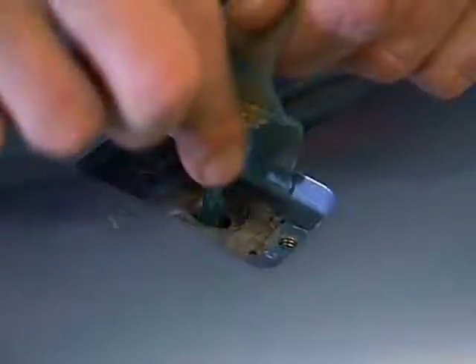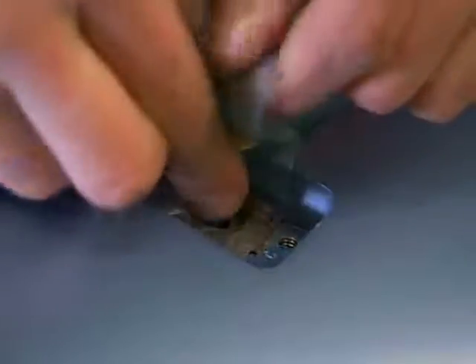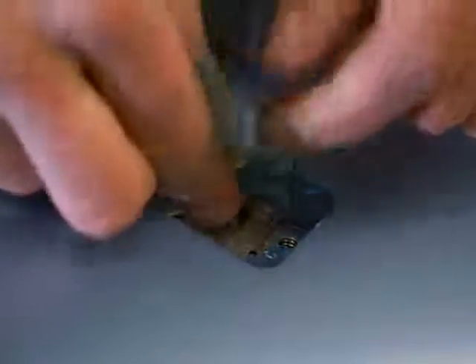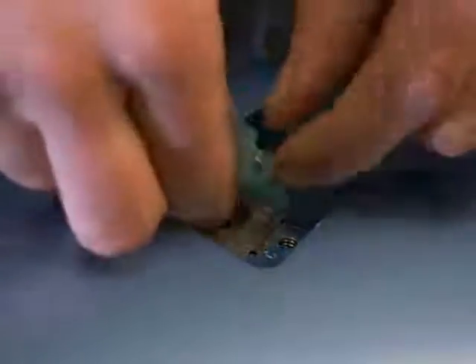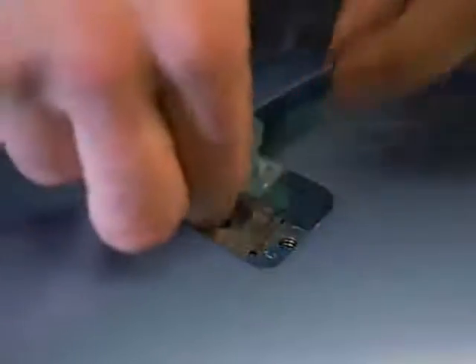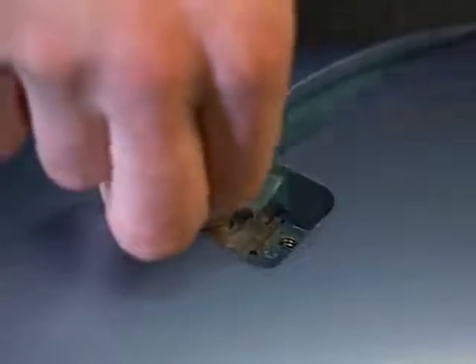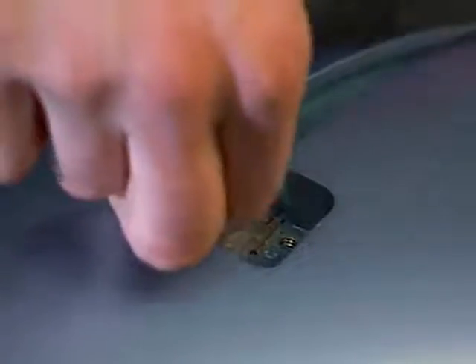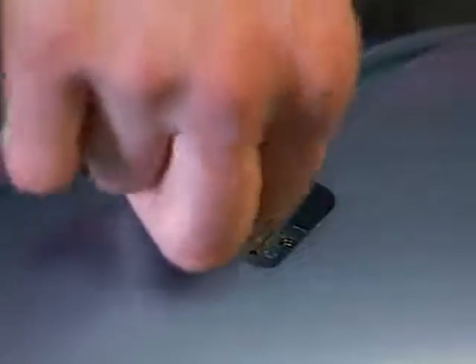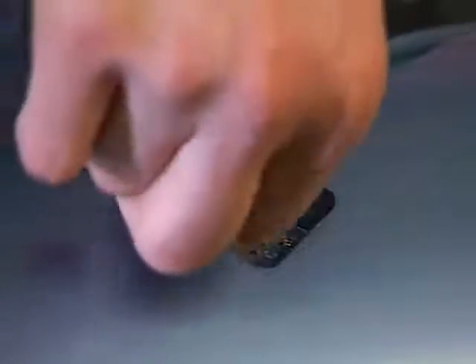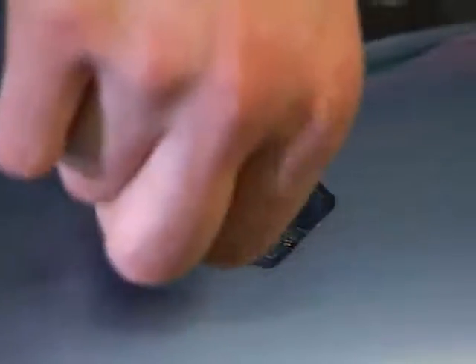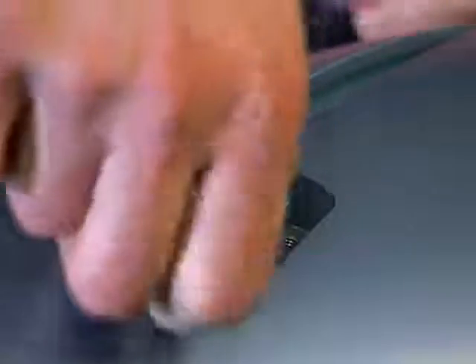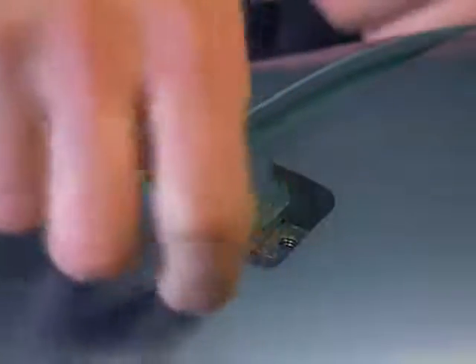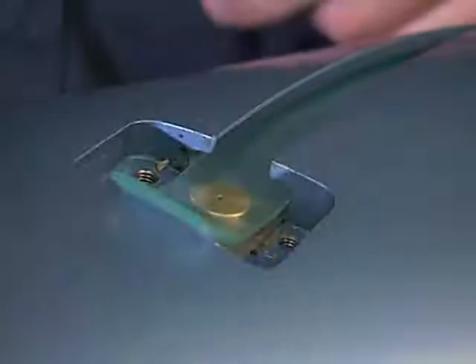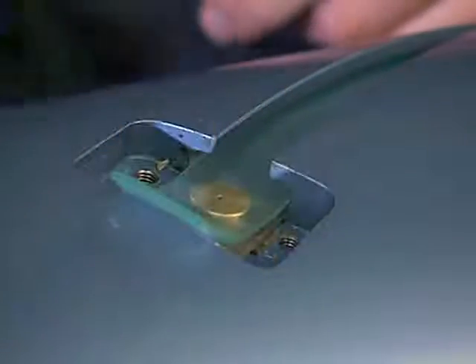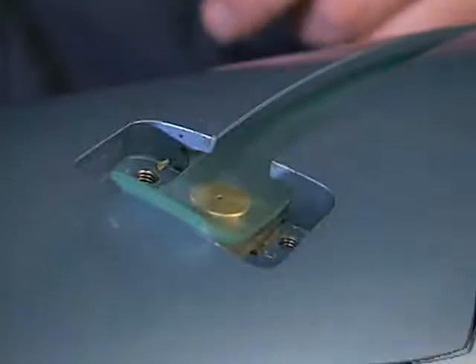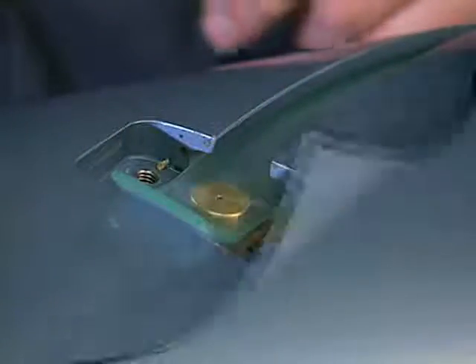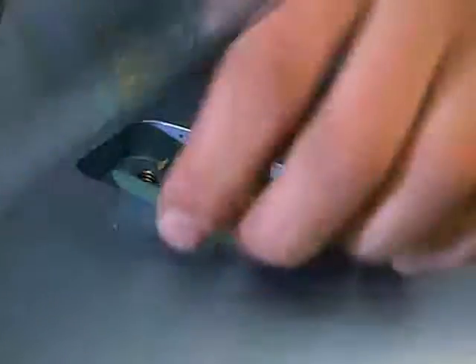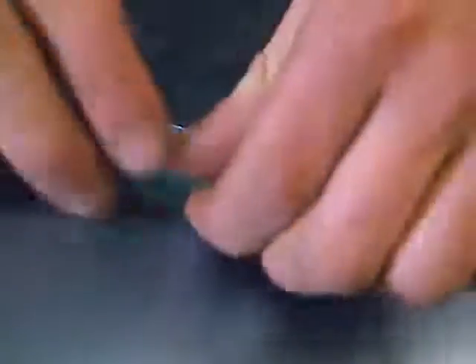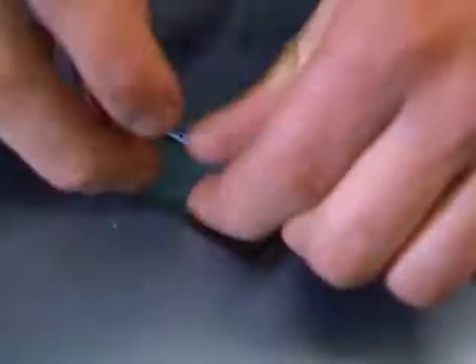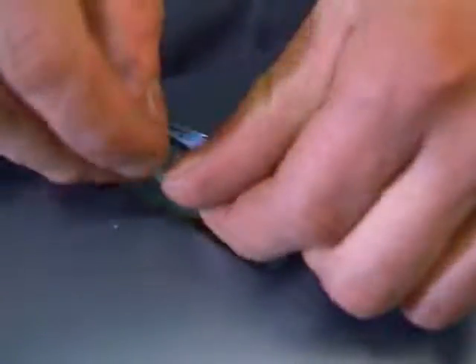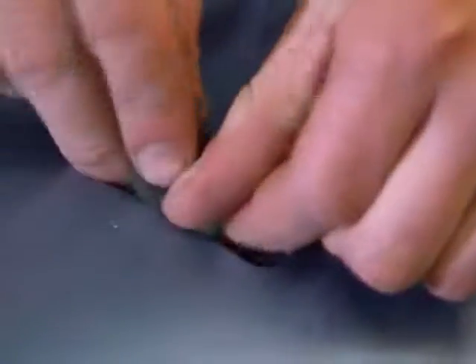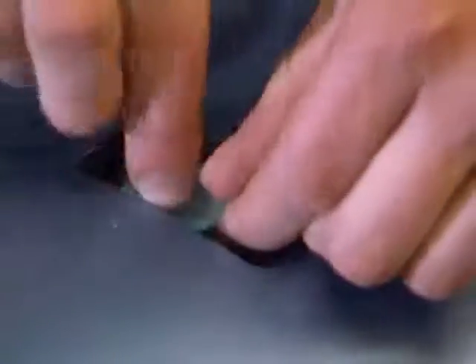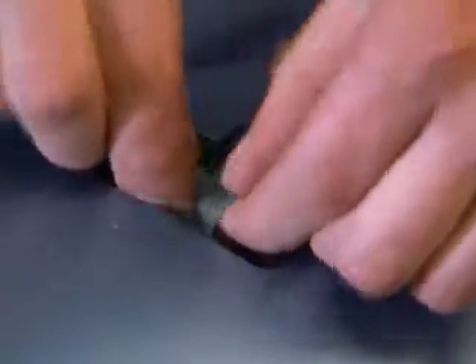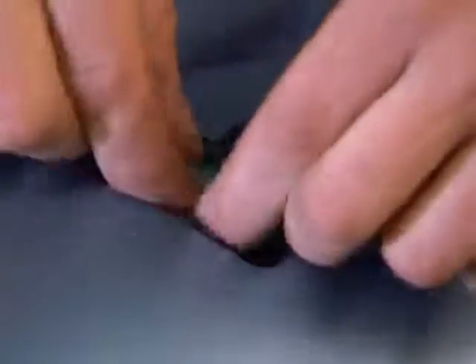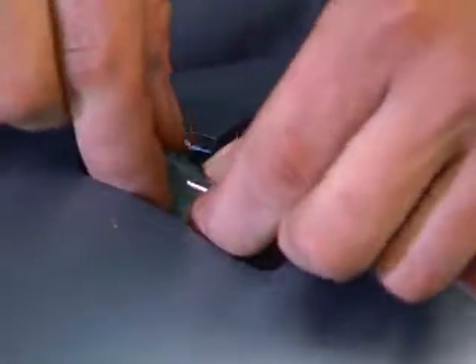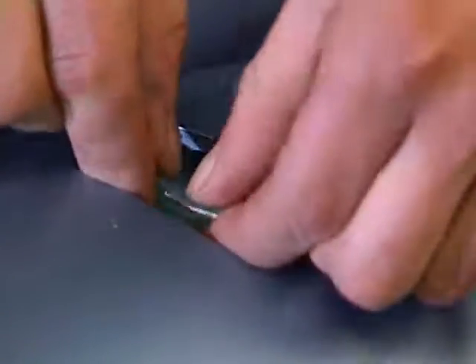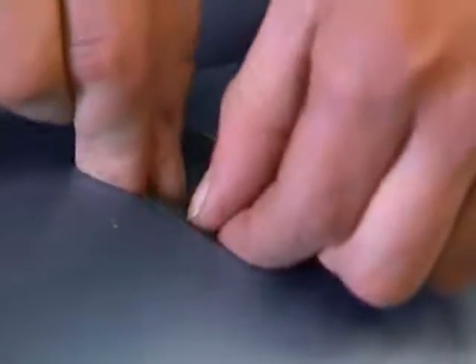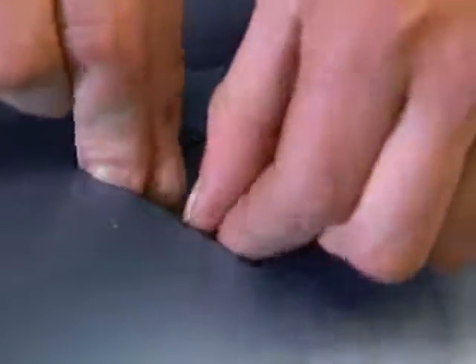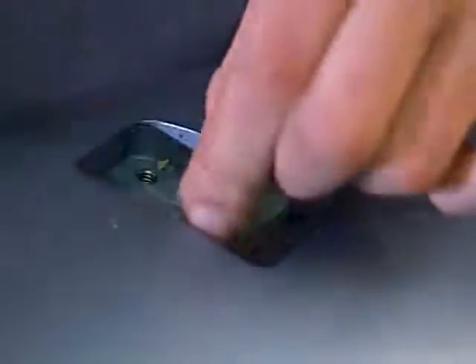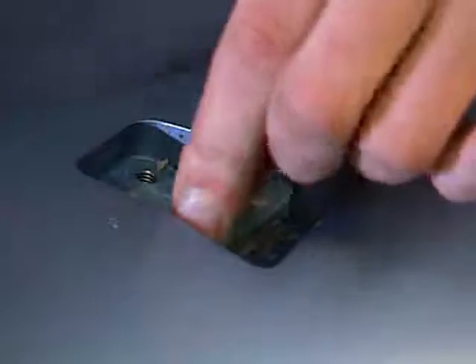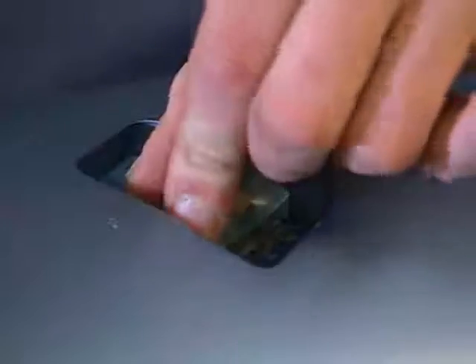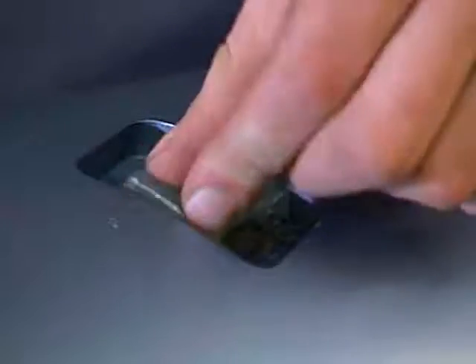Fold the air fitting end of the bladder so that one half inch of the end of the bladder can be tucked under itself when placed into the slot.